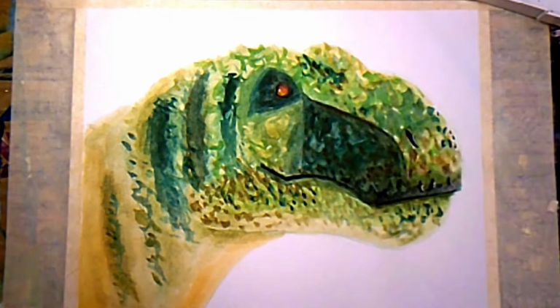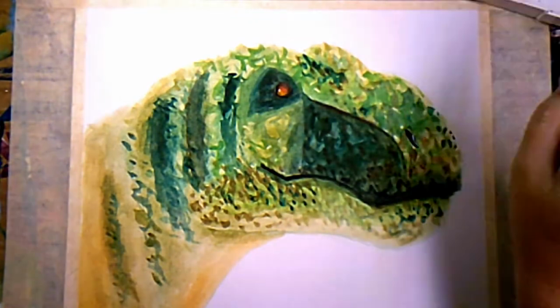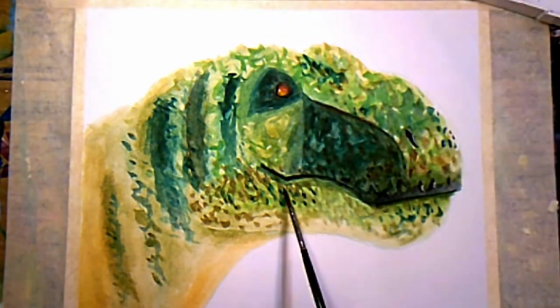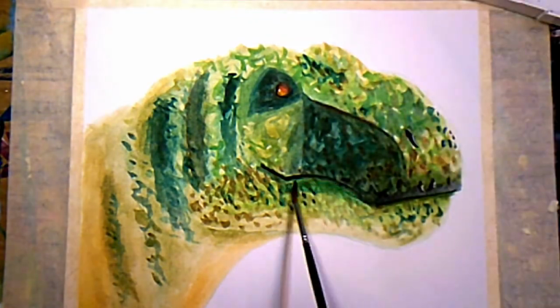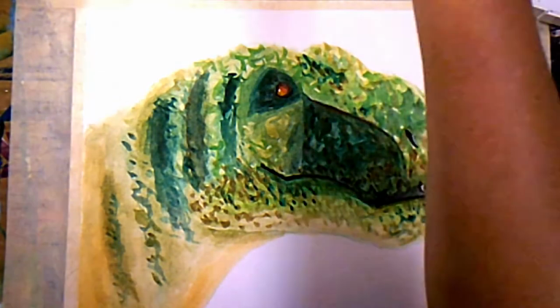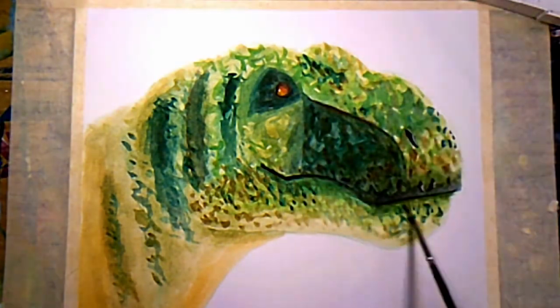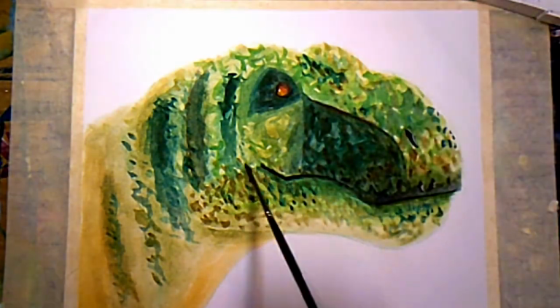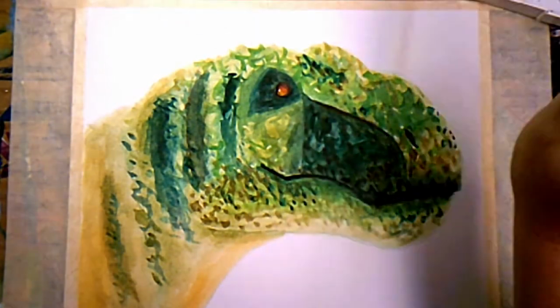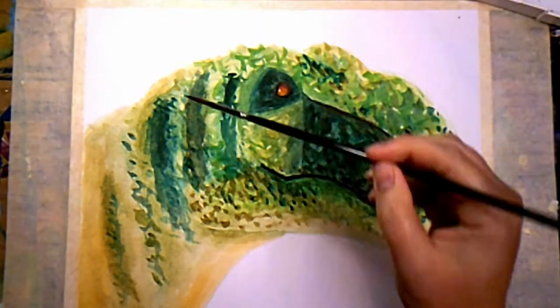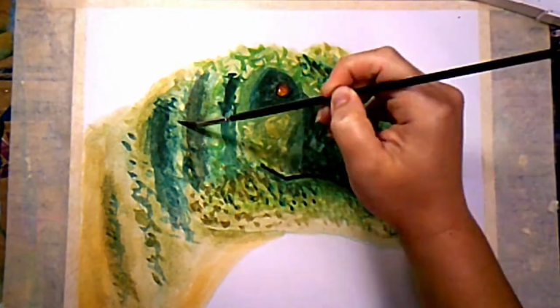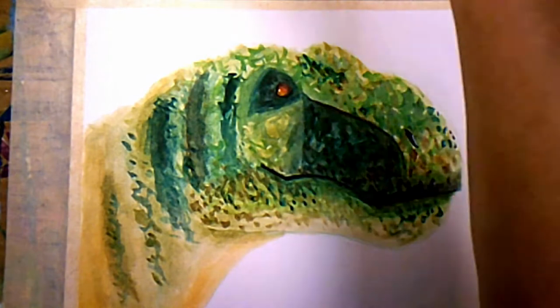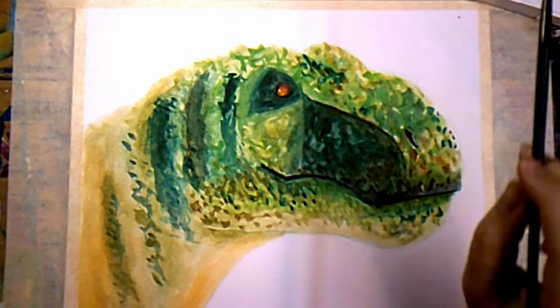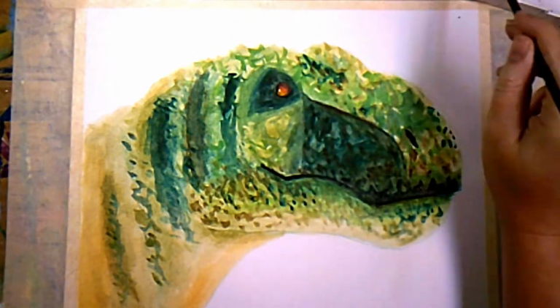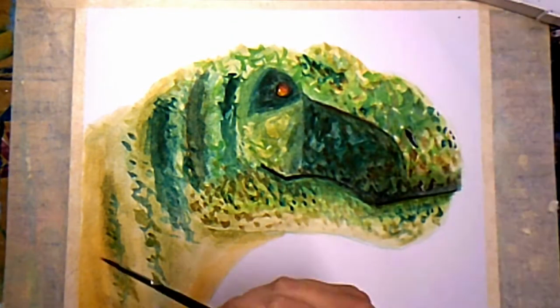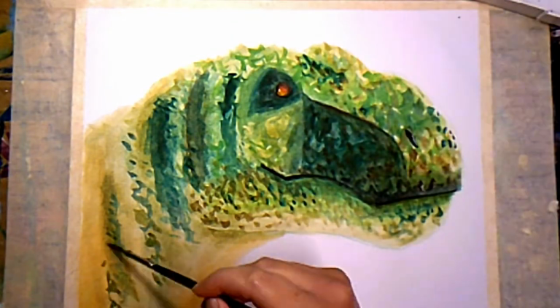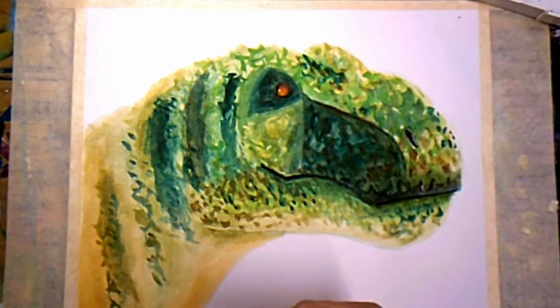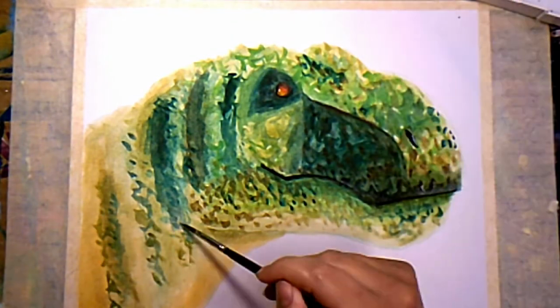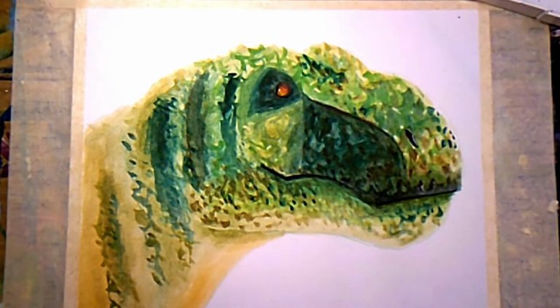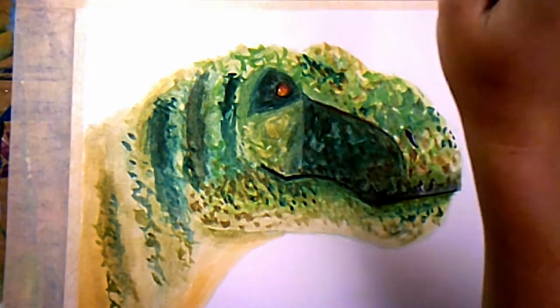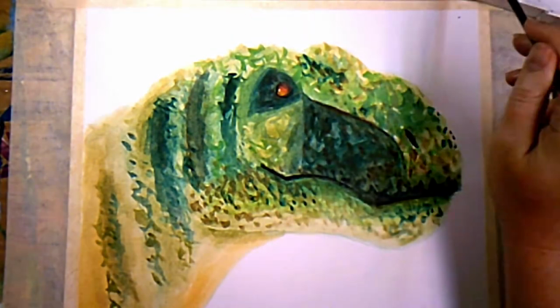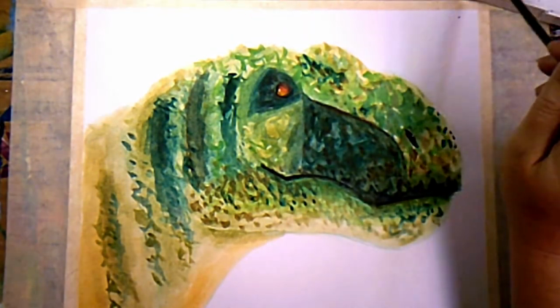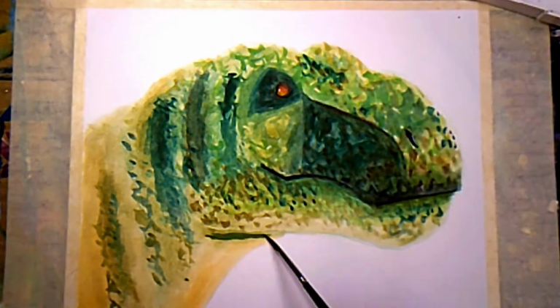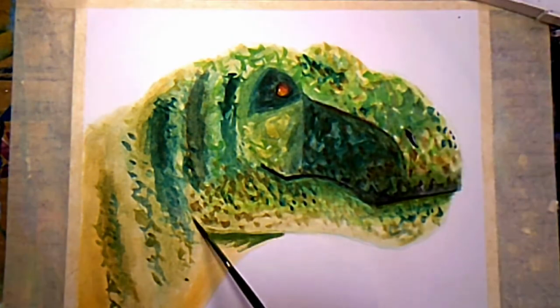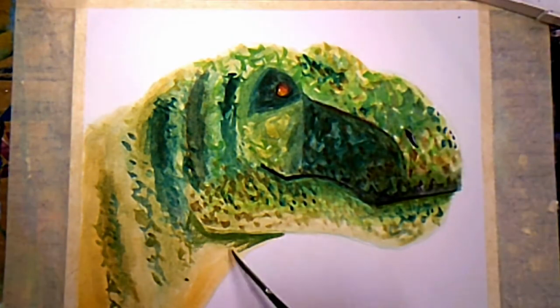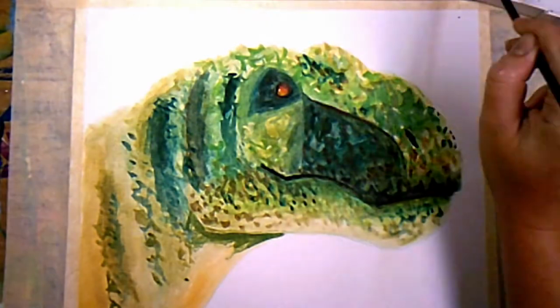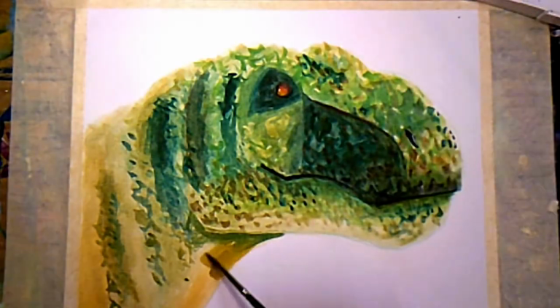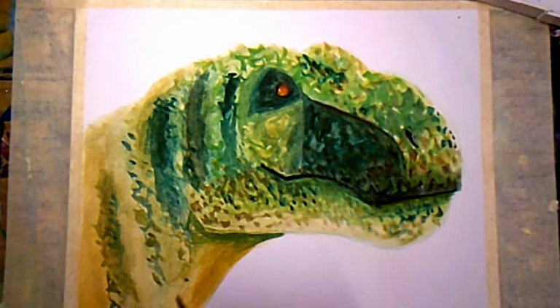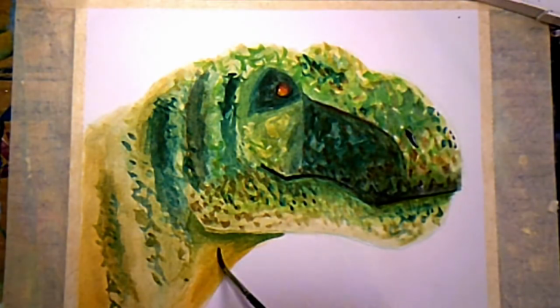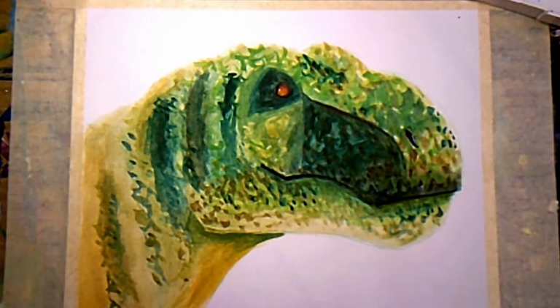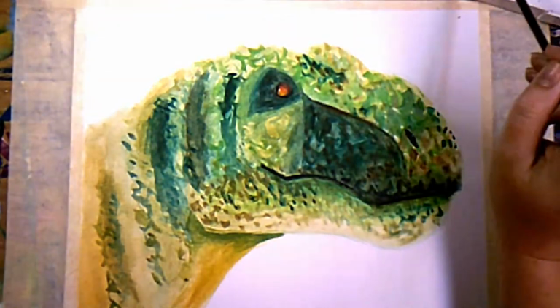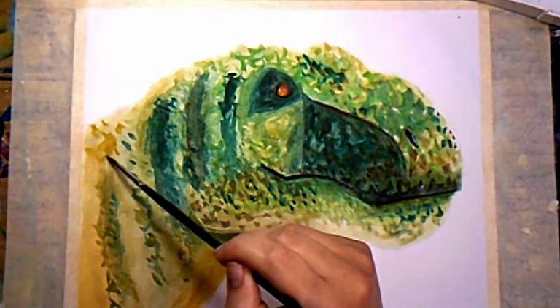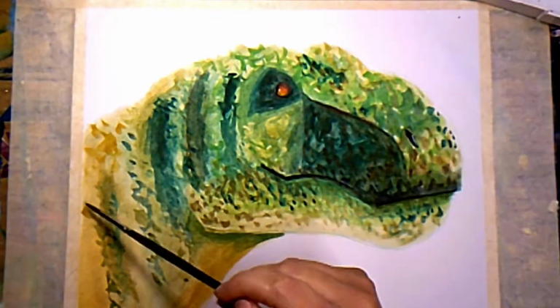Just coming back in with more and more layers, remembering that the watercolors dry lighter. At one point this painting was going south on me and I didn't know if I could save it, but I just kept adding more layers to it and I do like how it came out in the end.